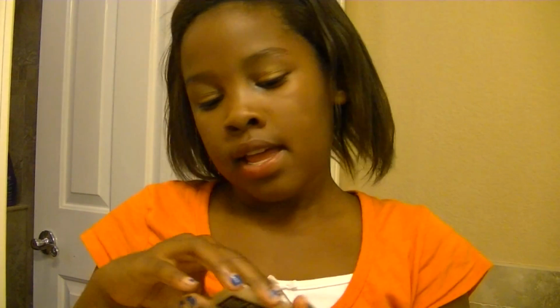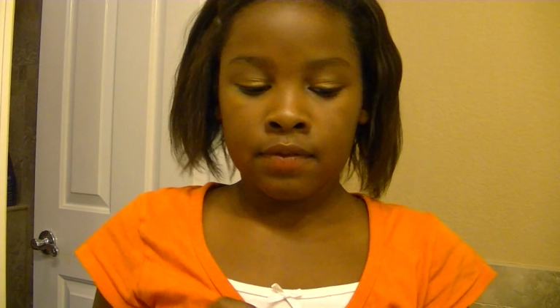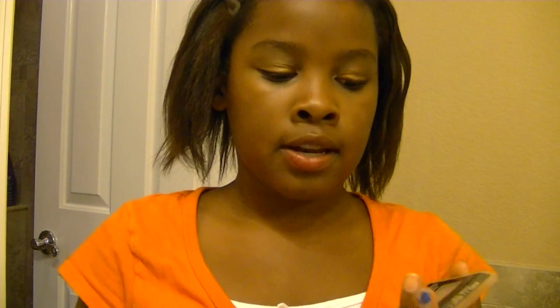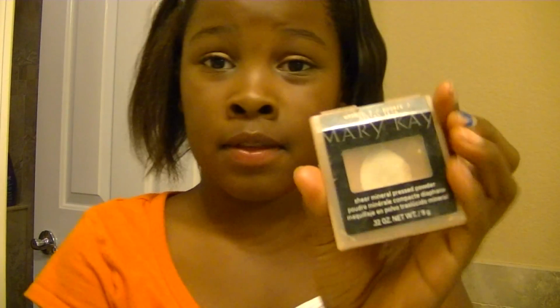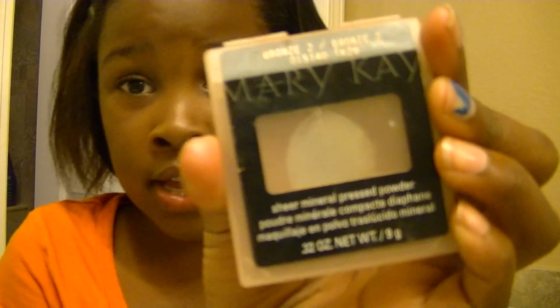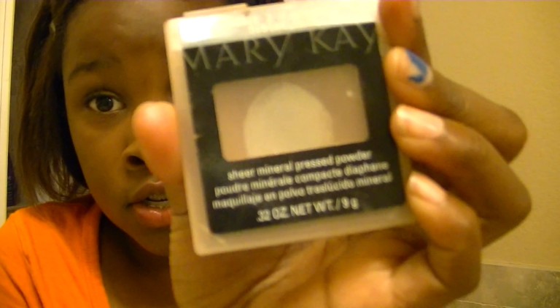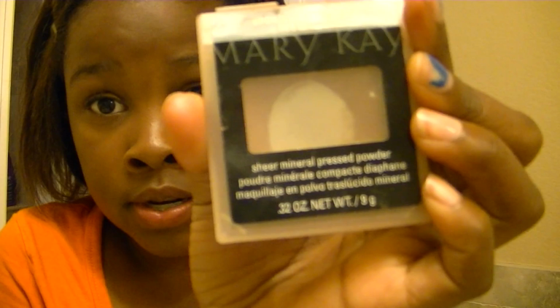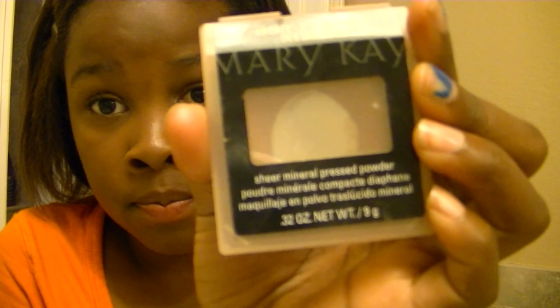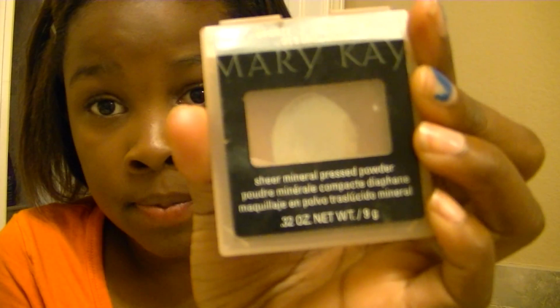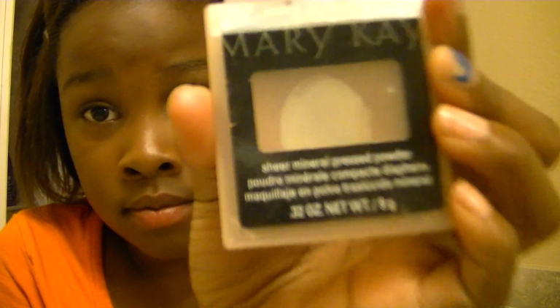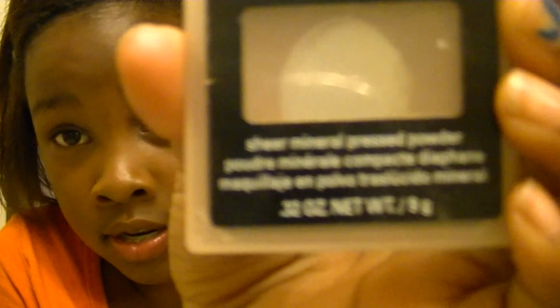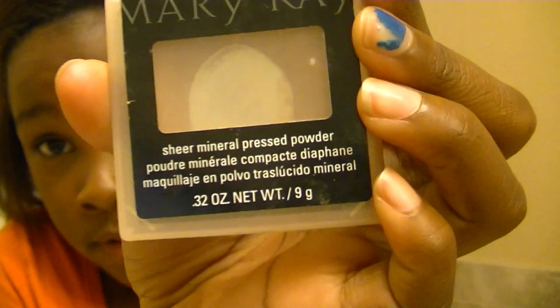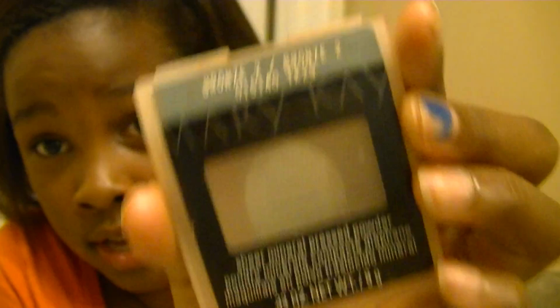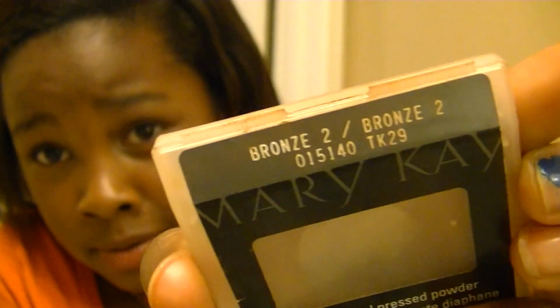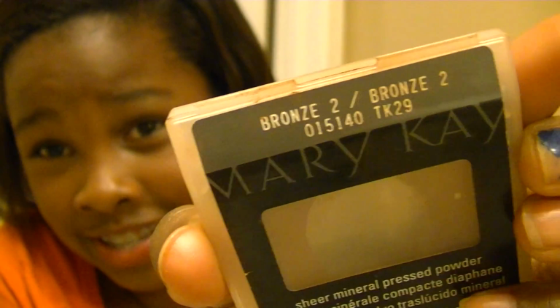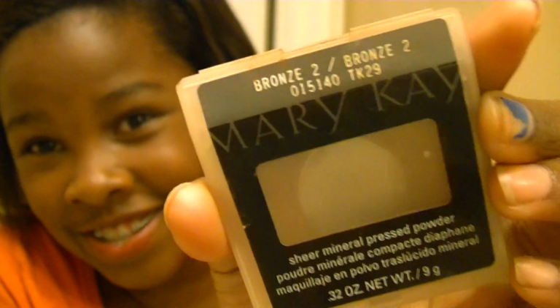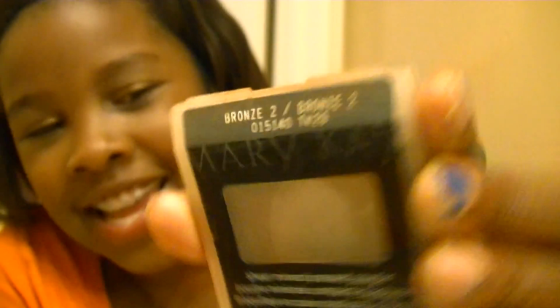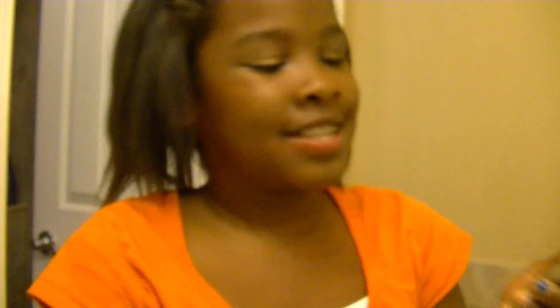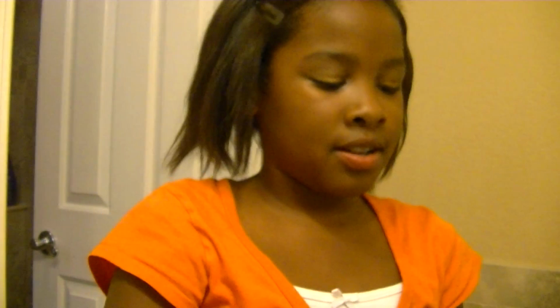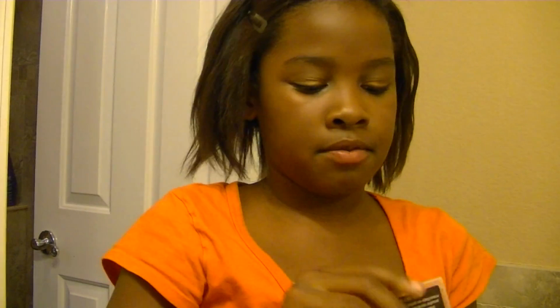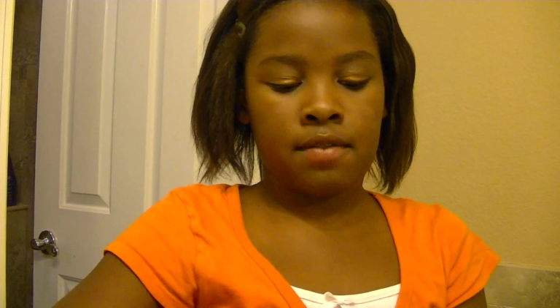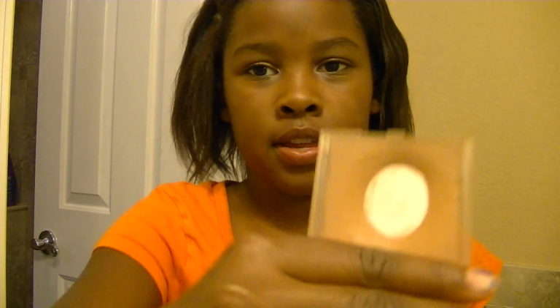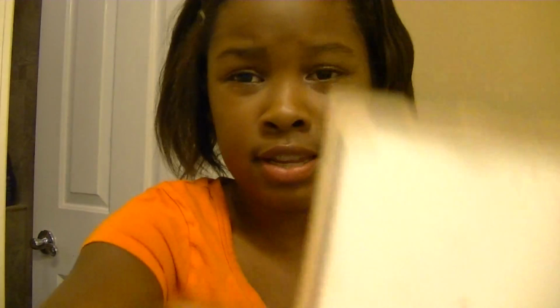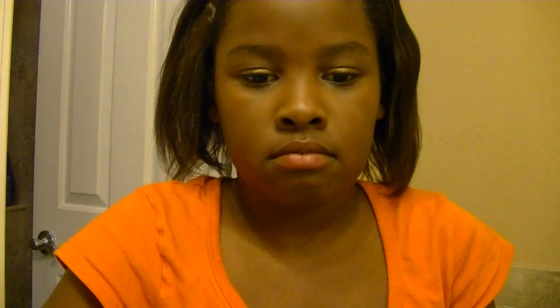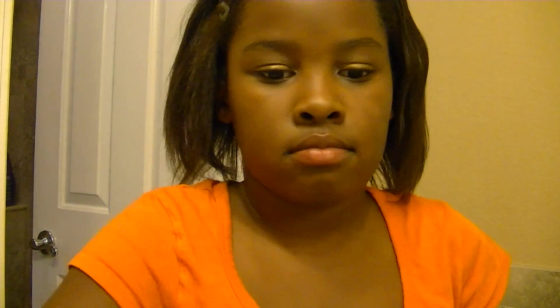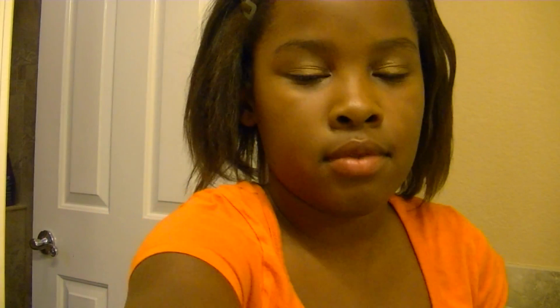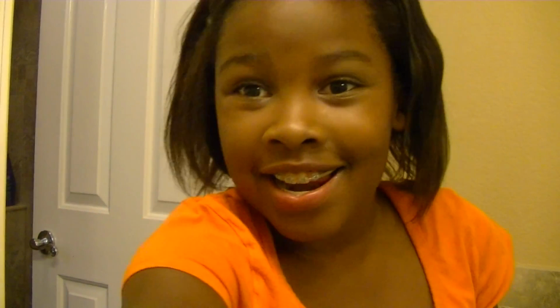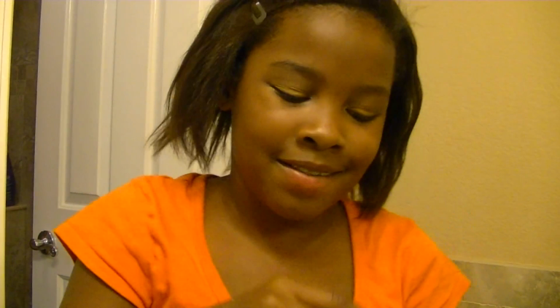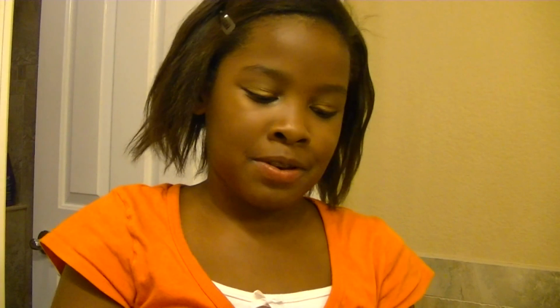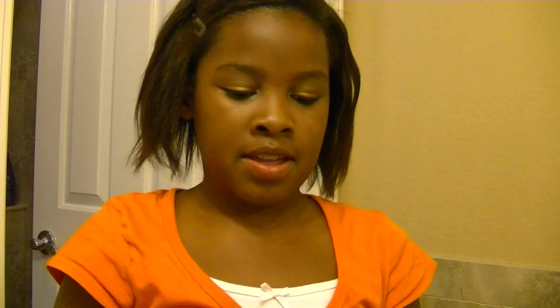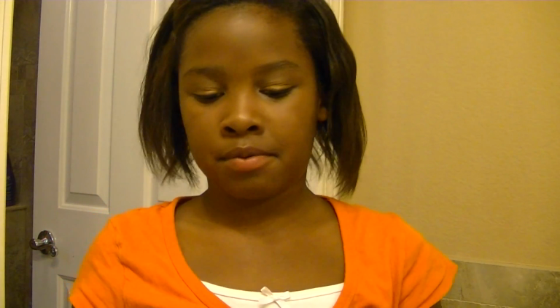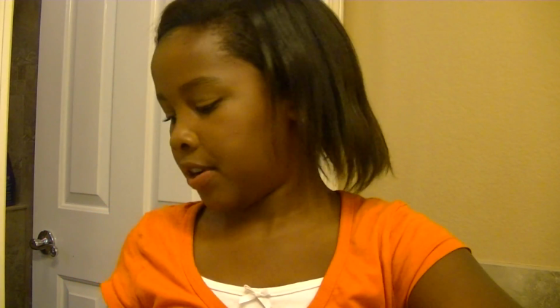And the last face product, I have the Mary Kay Mineral Press Powder — my camera doesn't want to focus. This is in Bronze 2, and I use it every day when I wear makeup, though I don't wear makeup every single day.